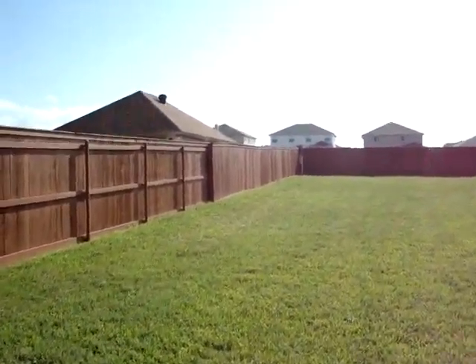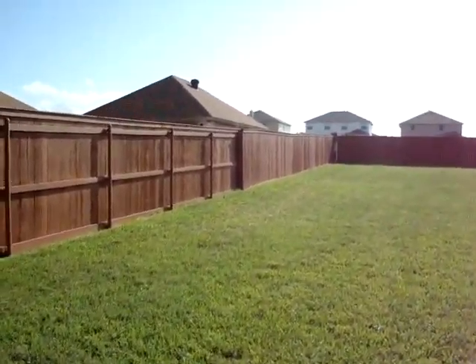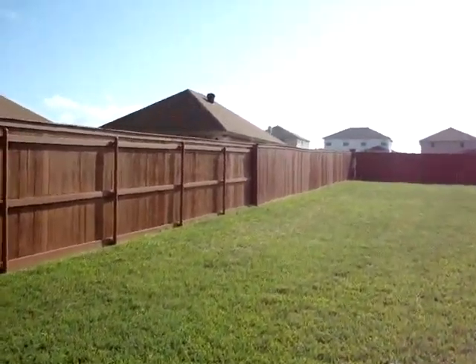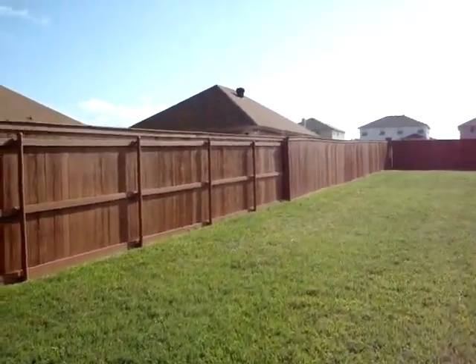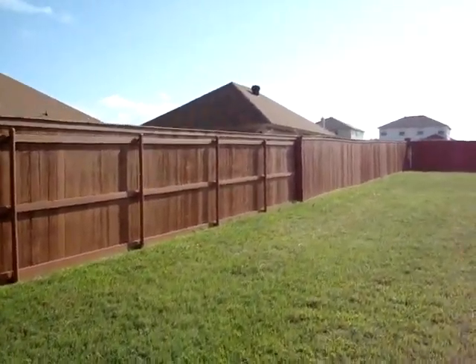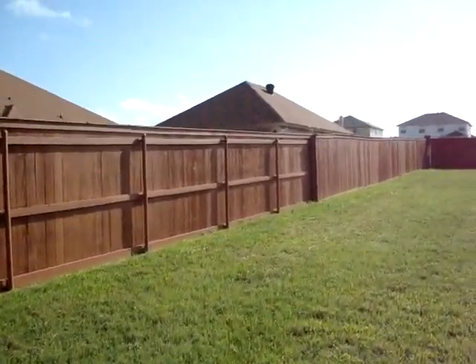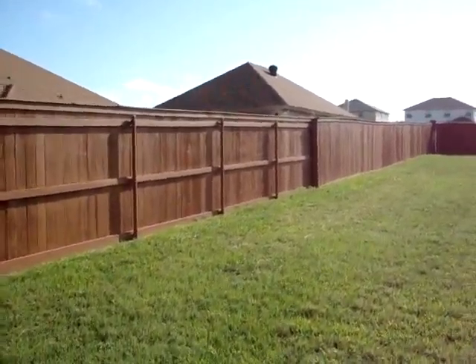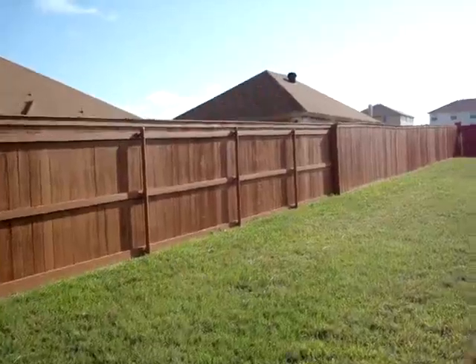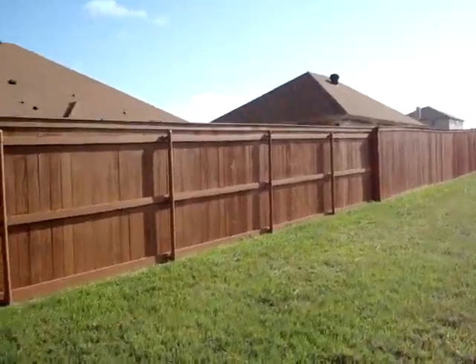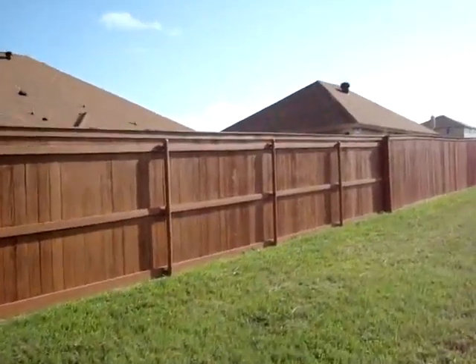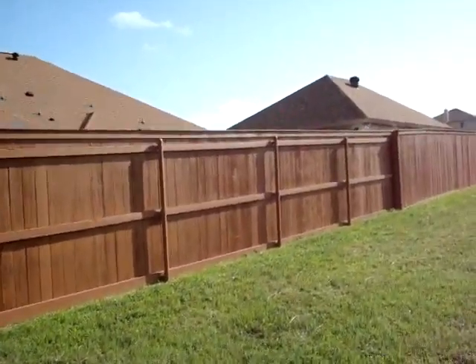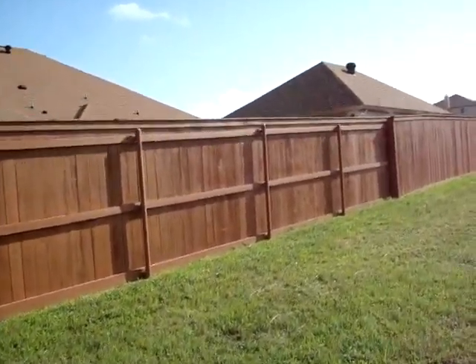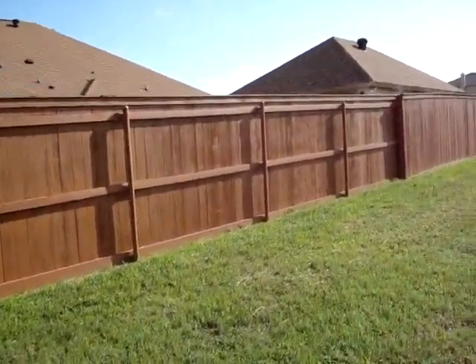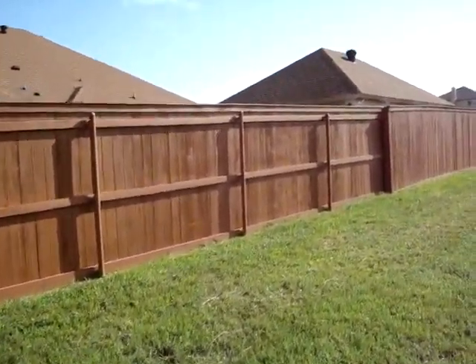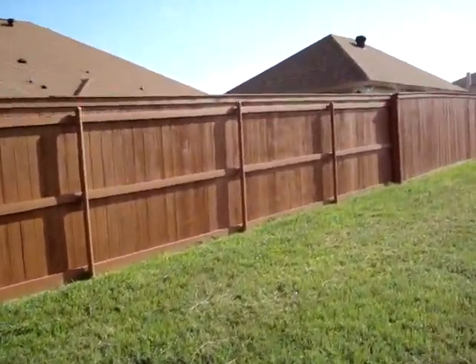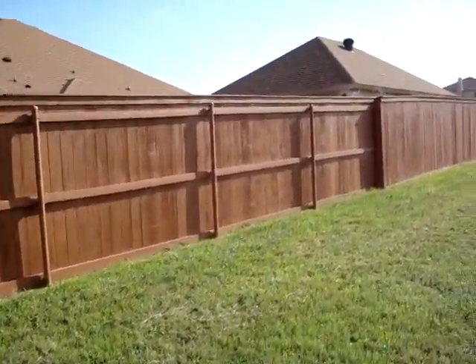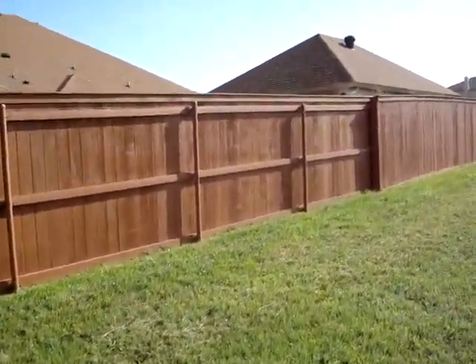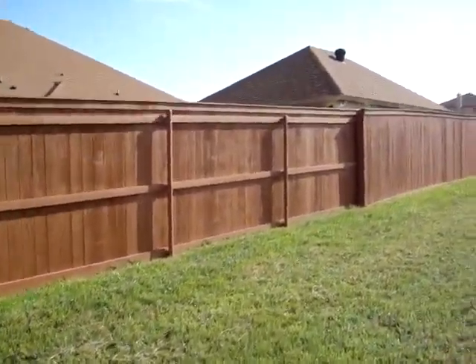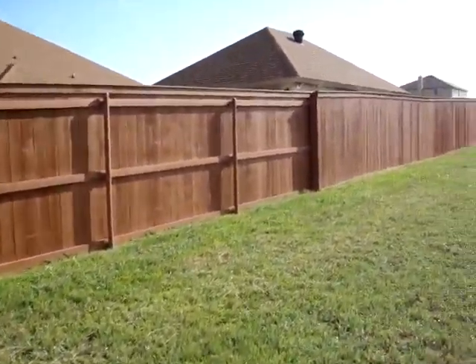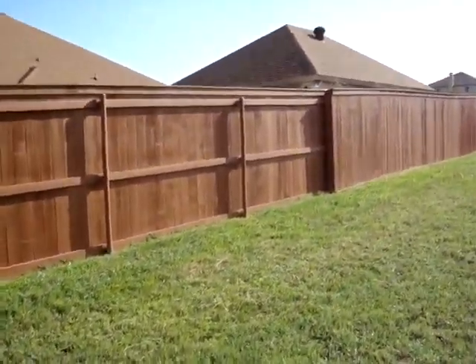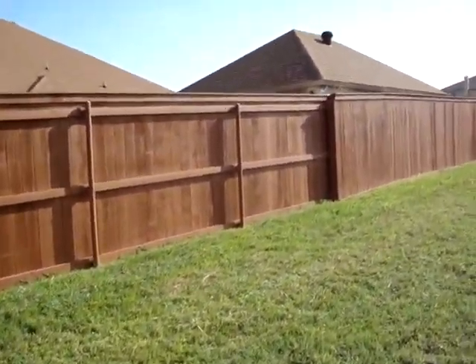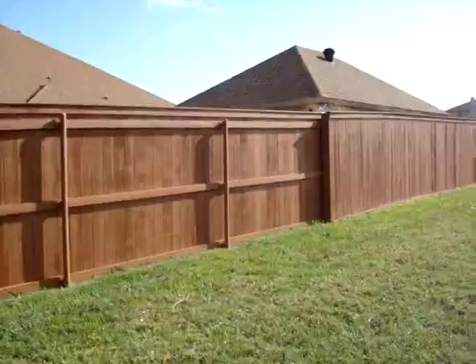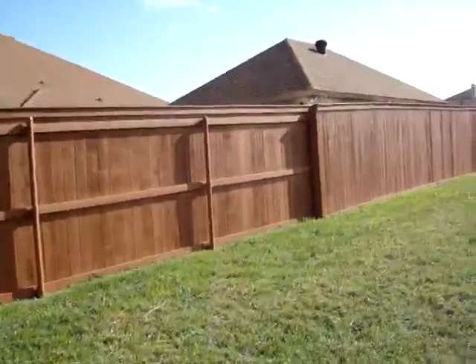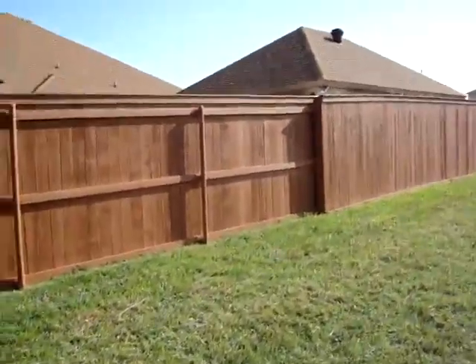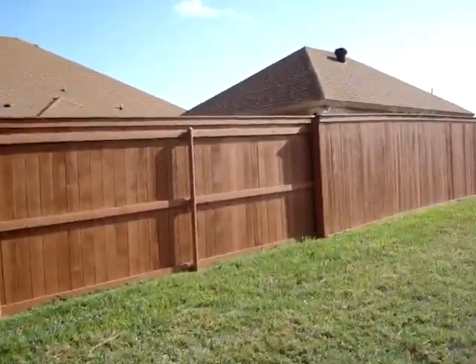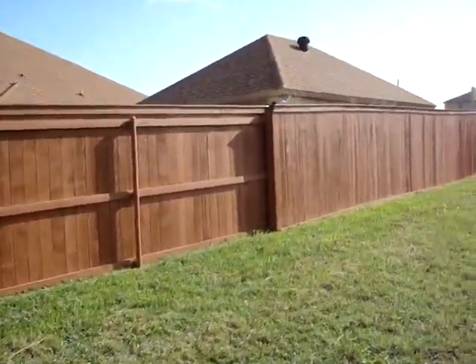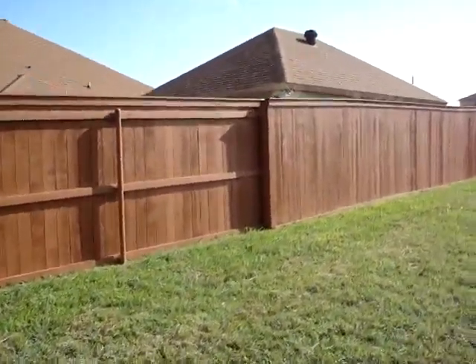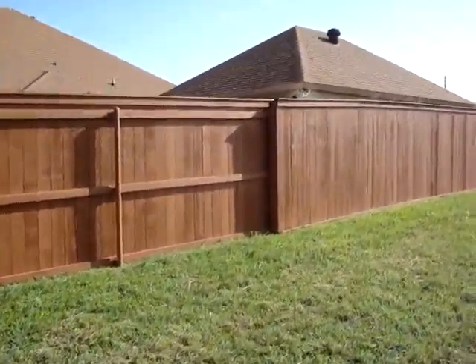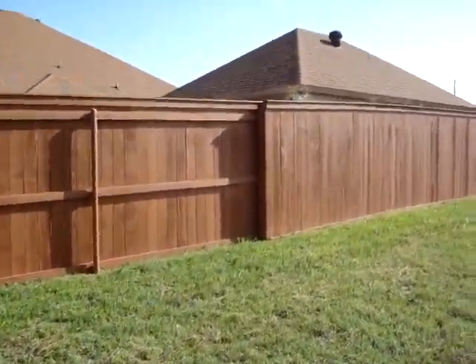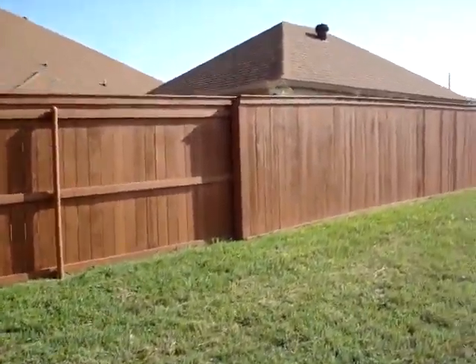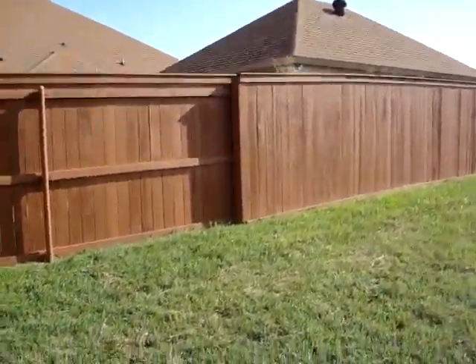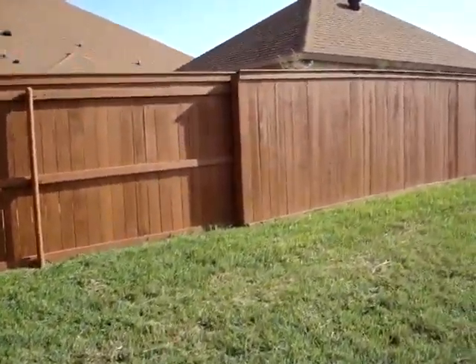That's how good we are. I can't say enough. Tell us about how much you love your house.